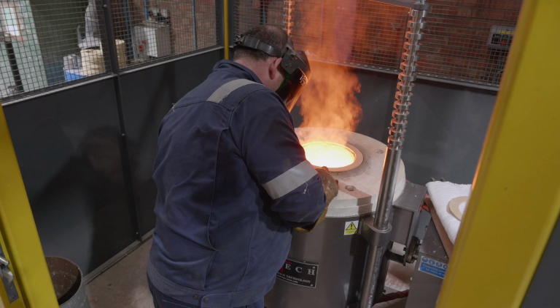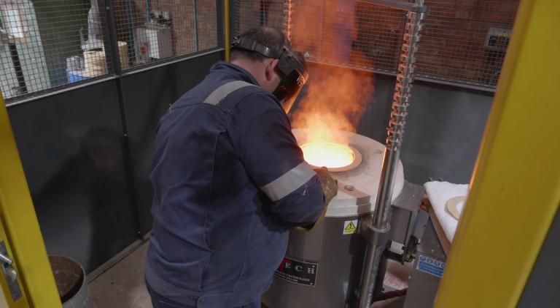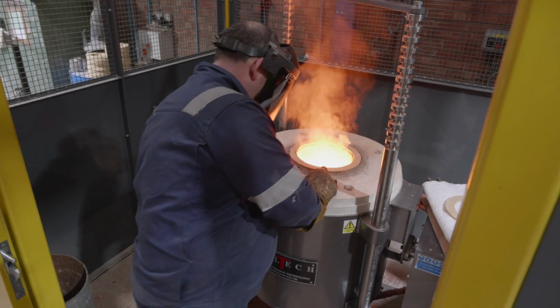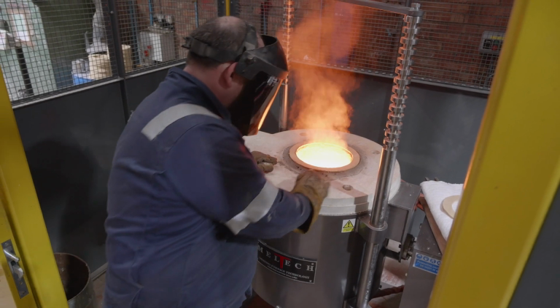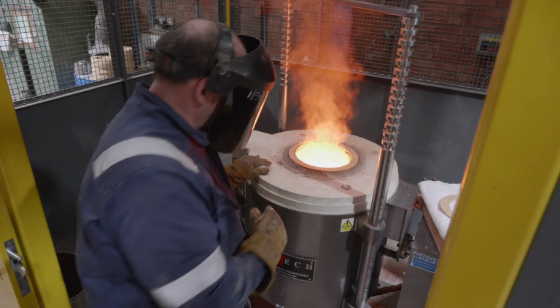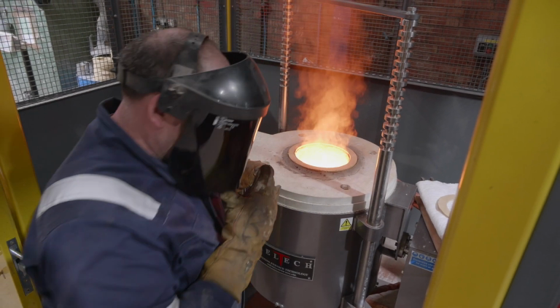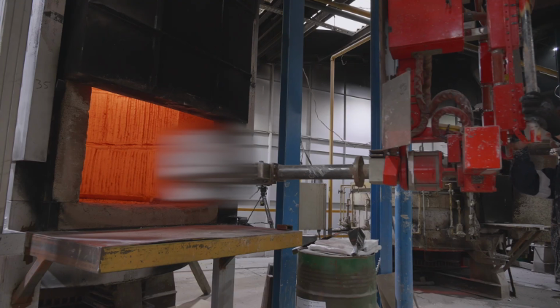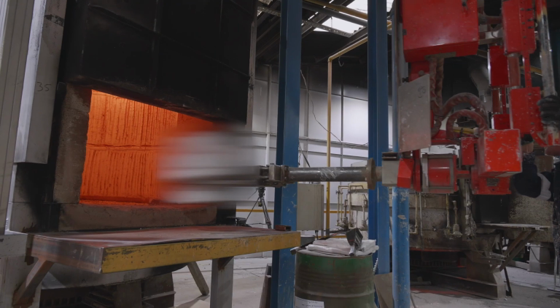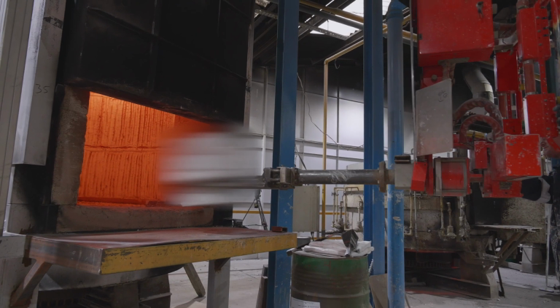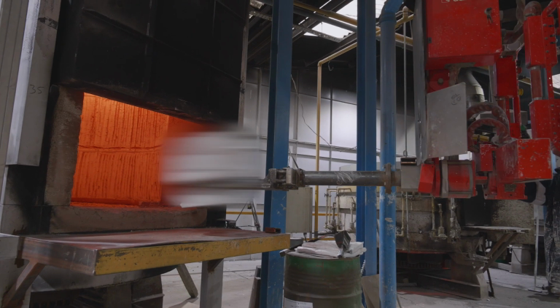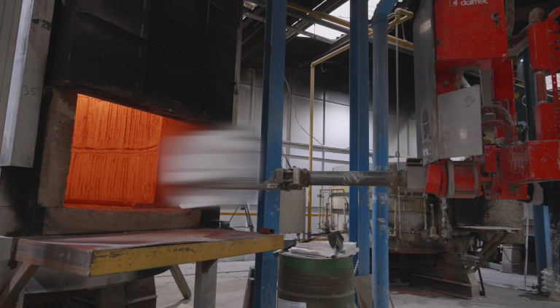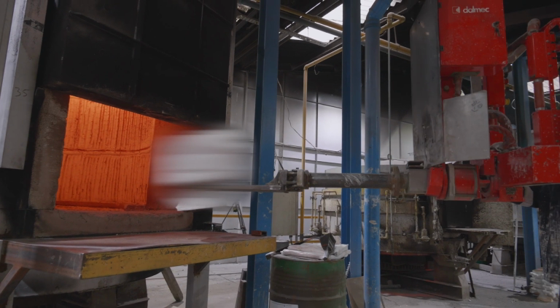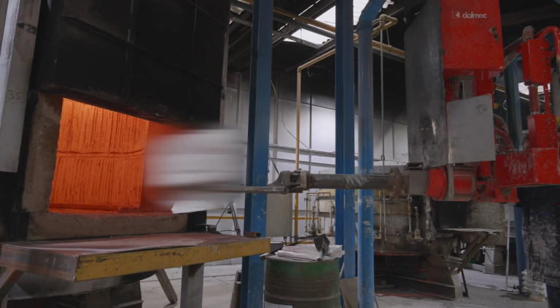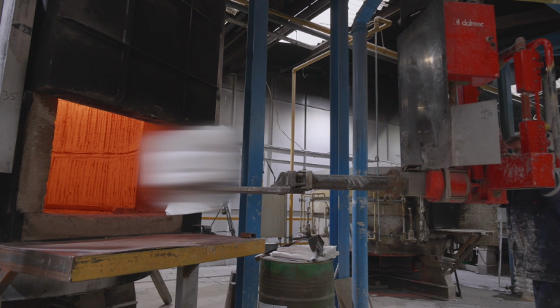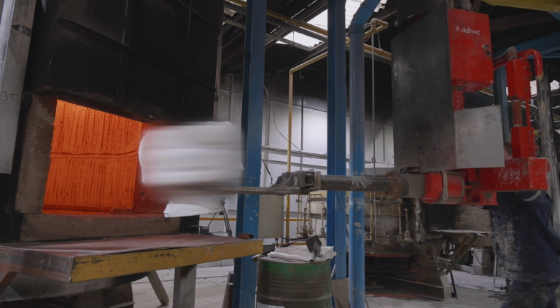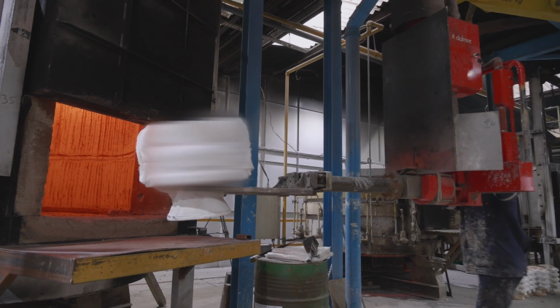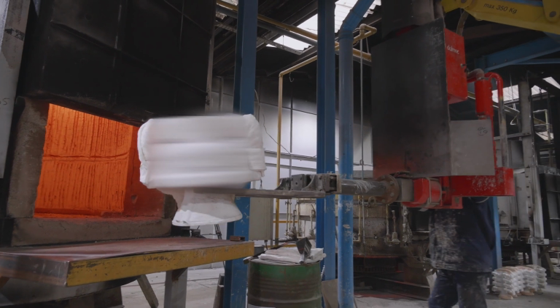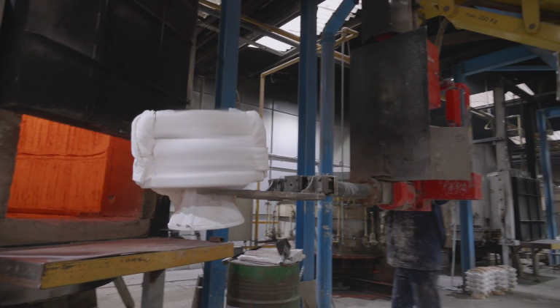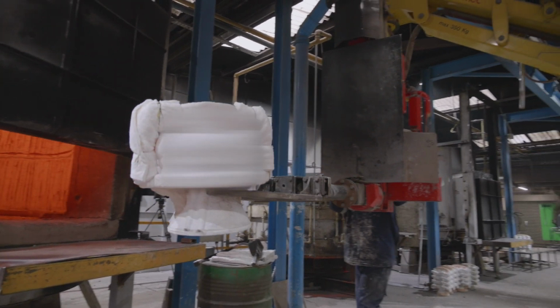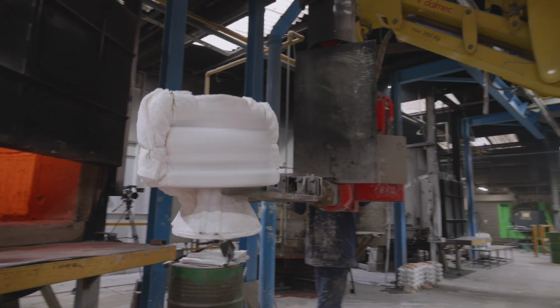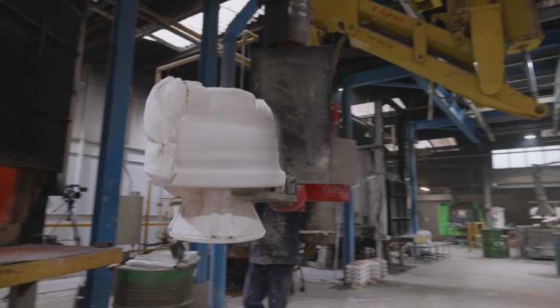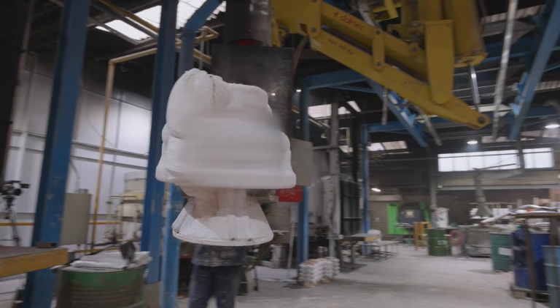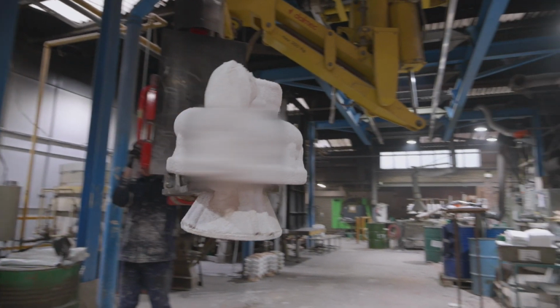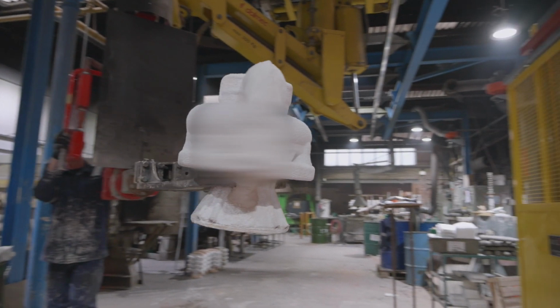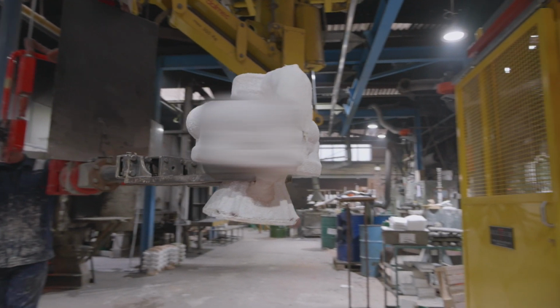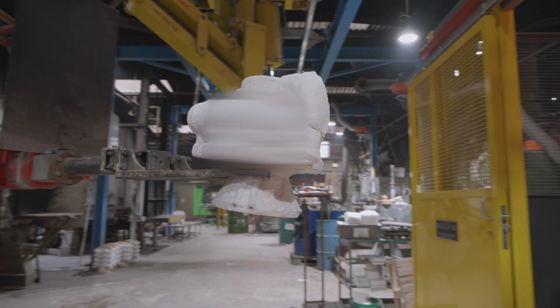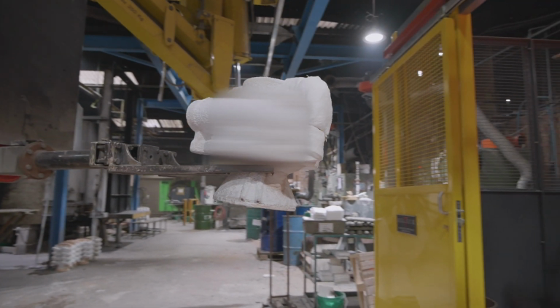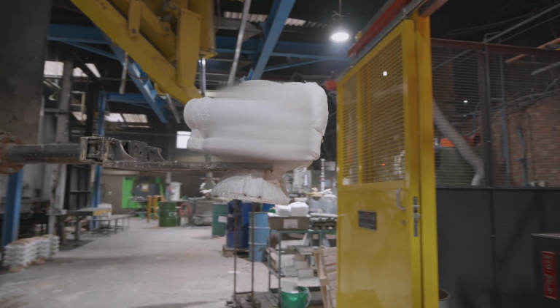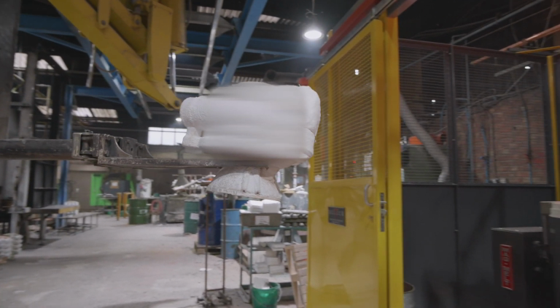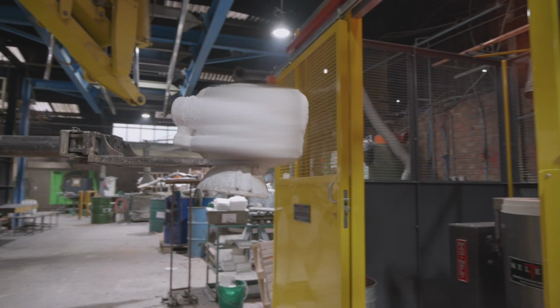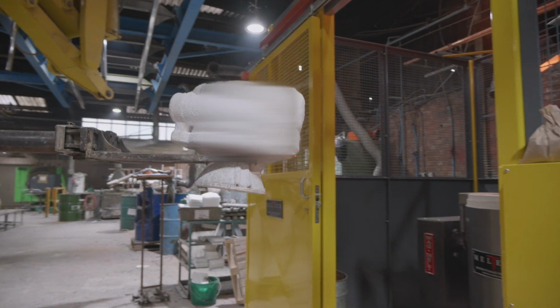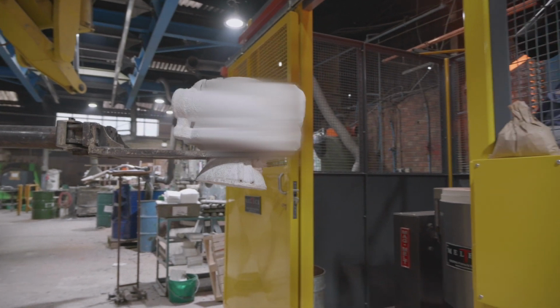We were conscious that we wanted to get the best melt rate we could with this technology, and that's what we were able to do. It's performing very well and we're producing up to 10 to 12 moulds a day now.